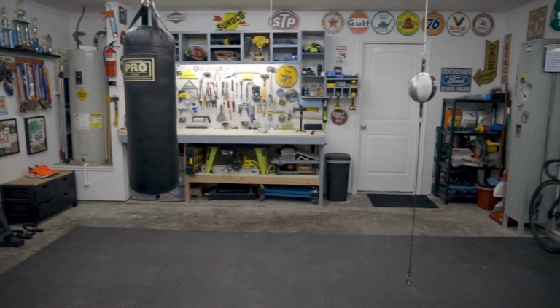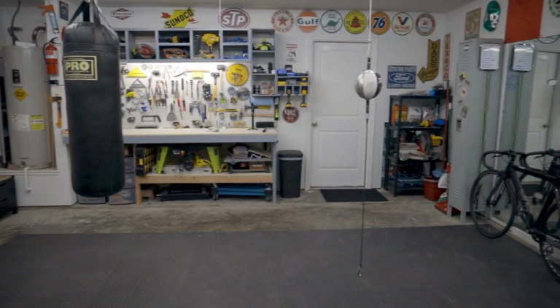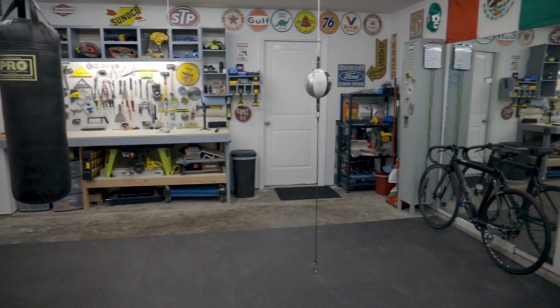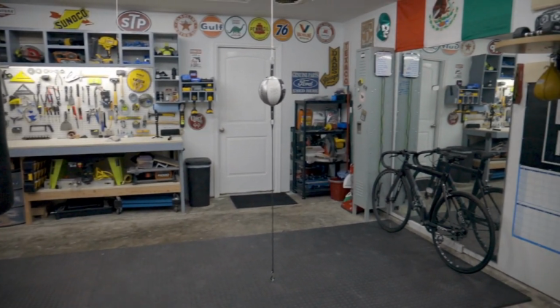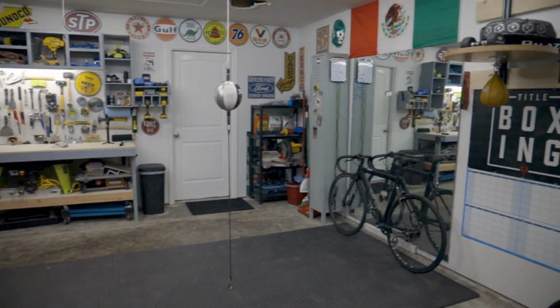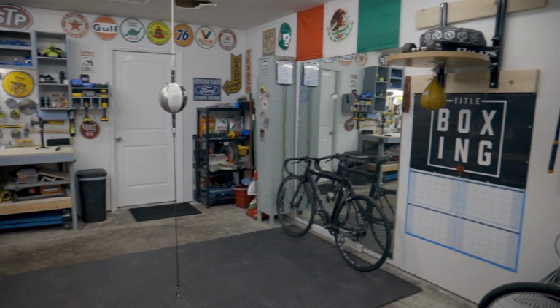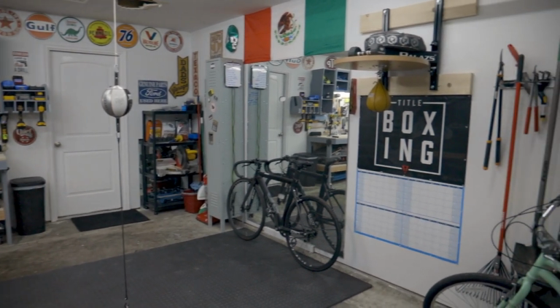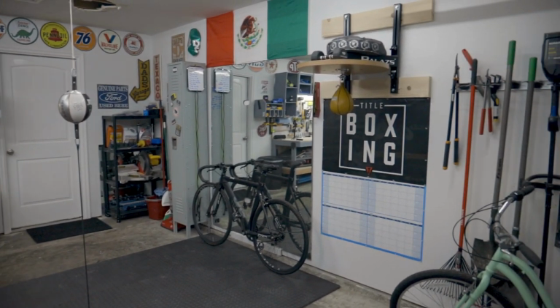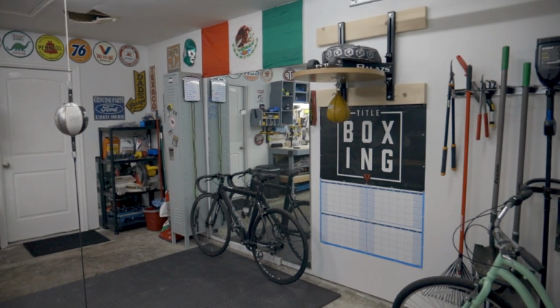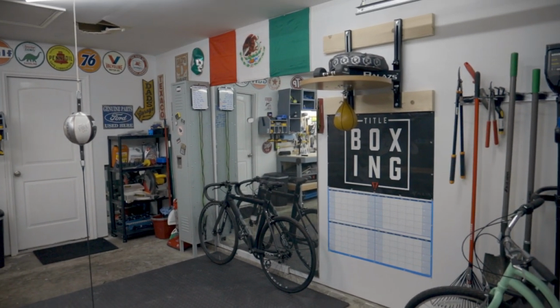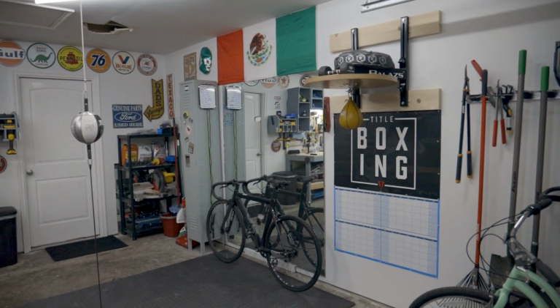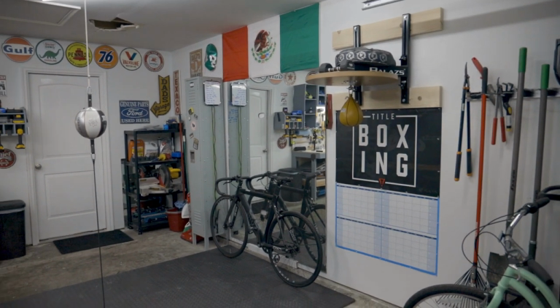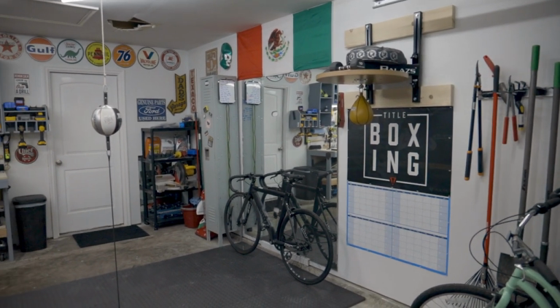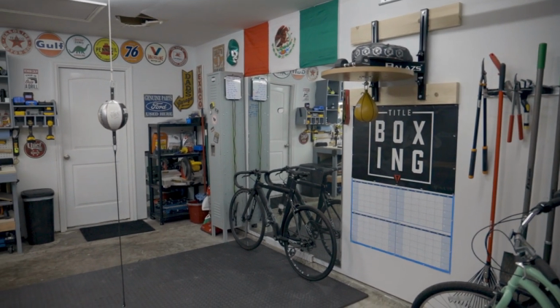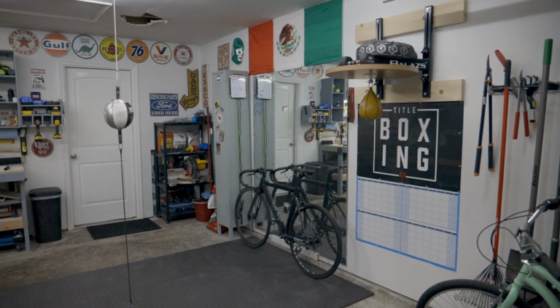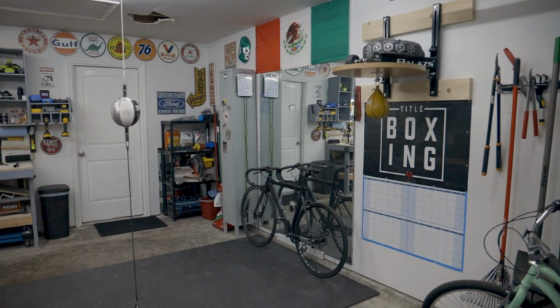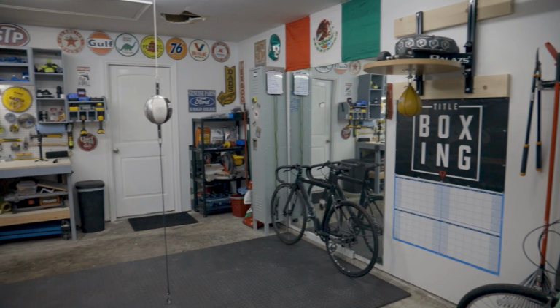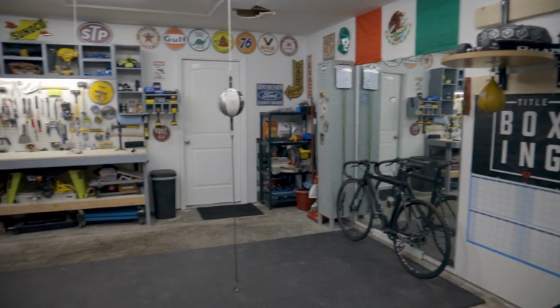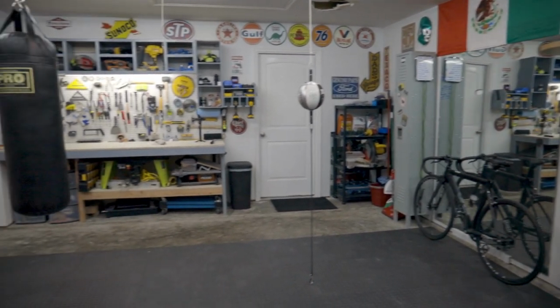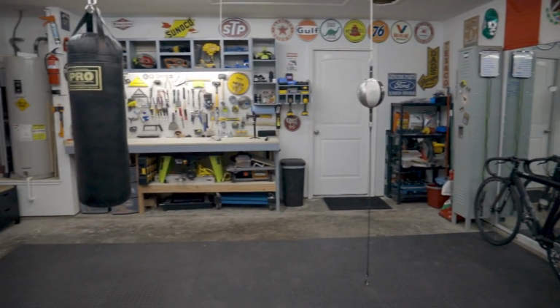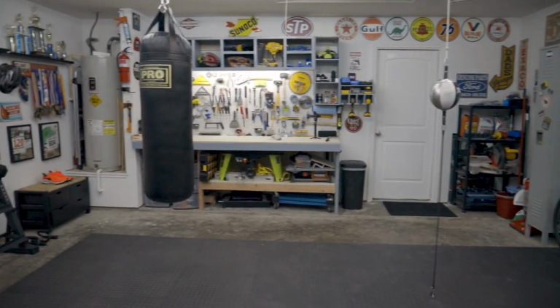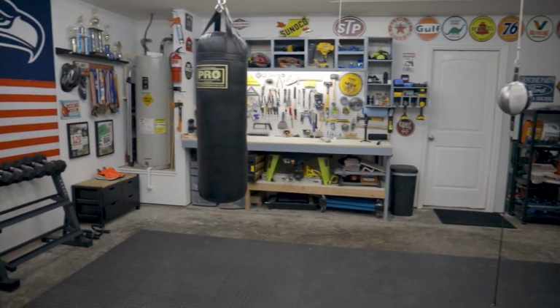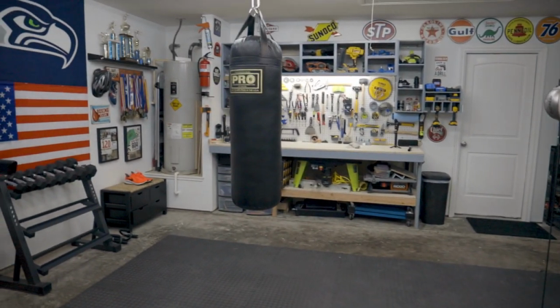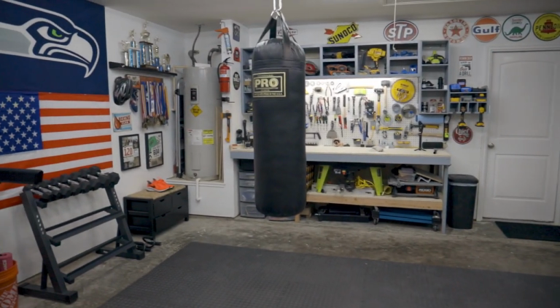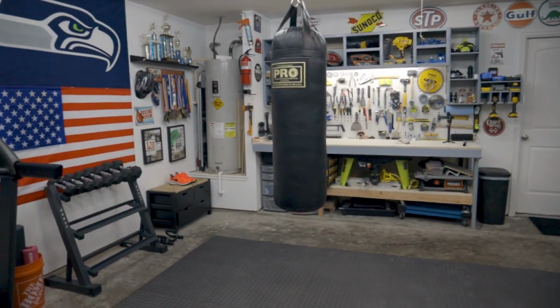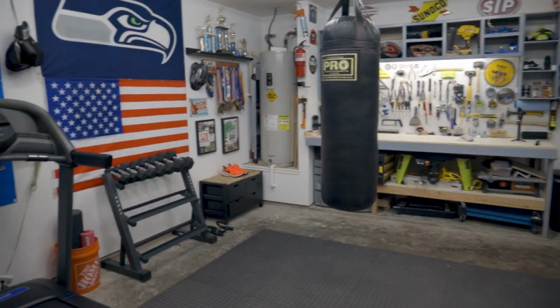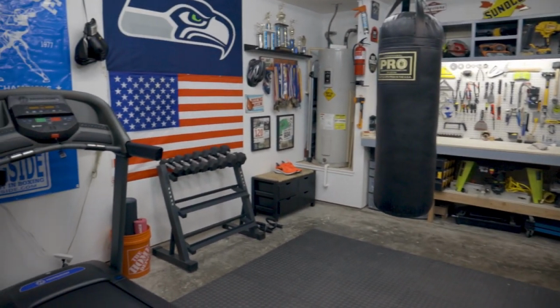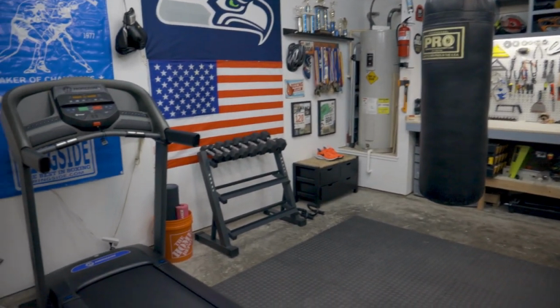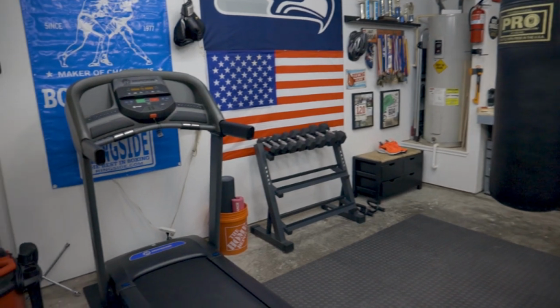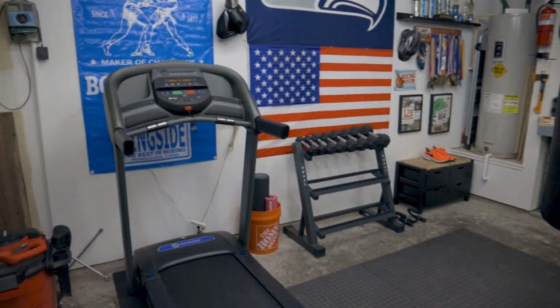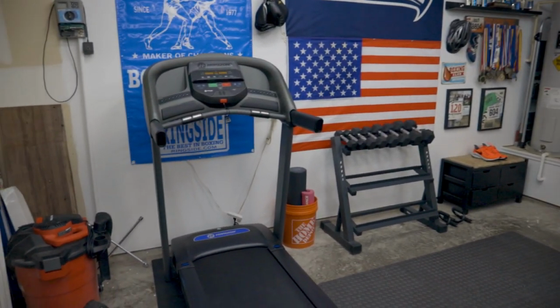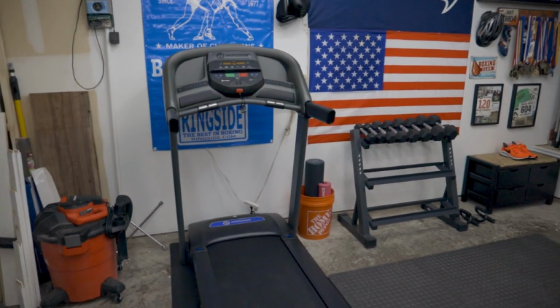So a fairly common garage — 20 by 20, 400 square foot. I've decided to turn mine into a boxing gym slash workshop, so you guys can see all my tools in the background. But fairly simple setup.